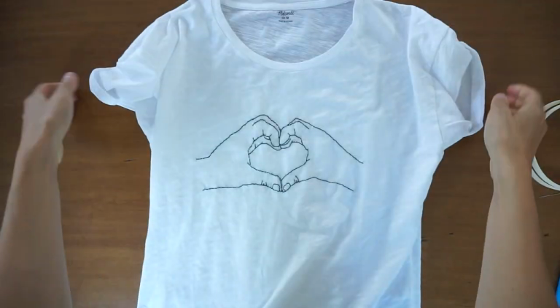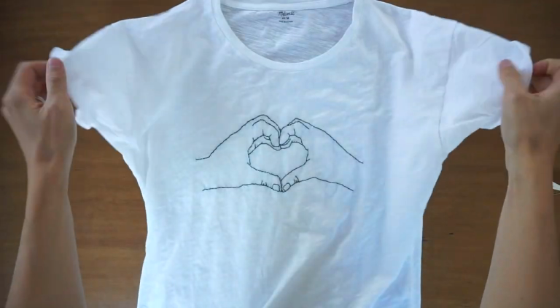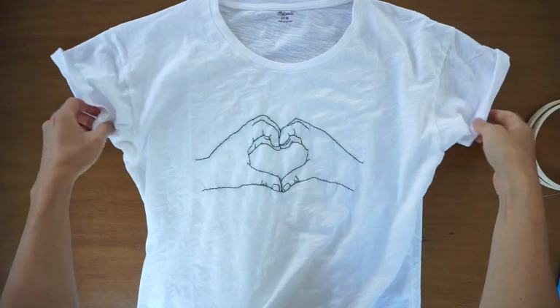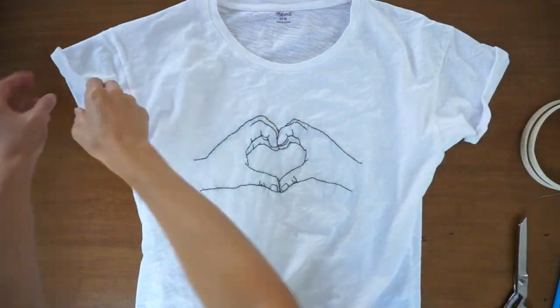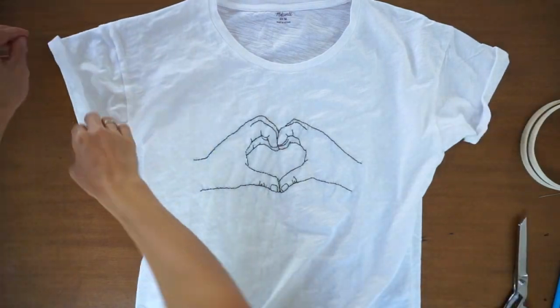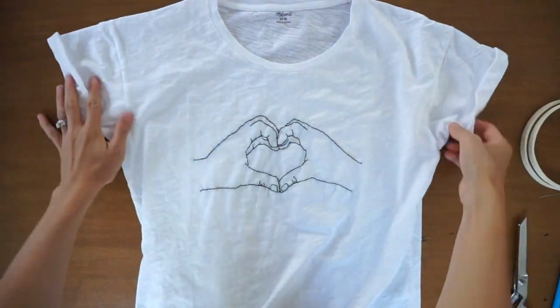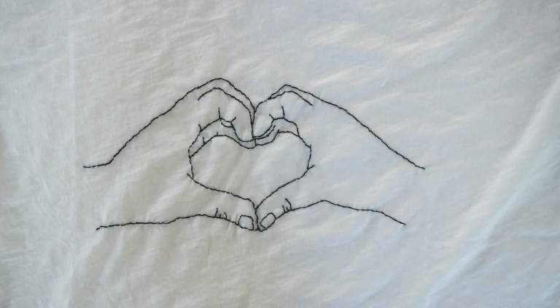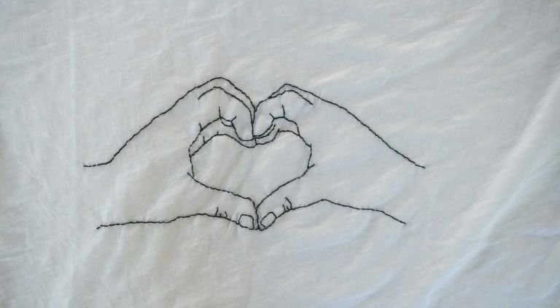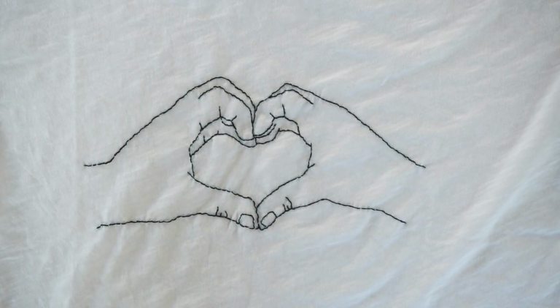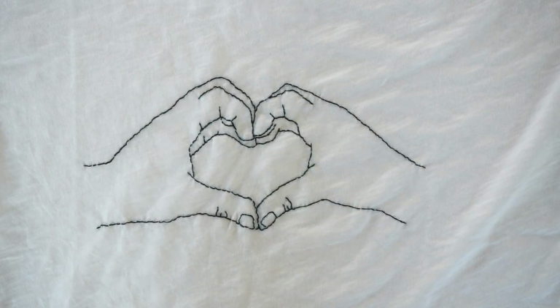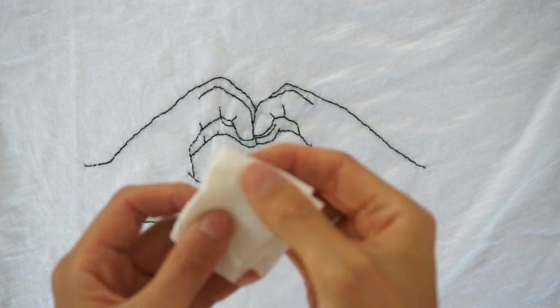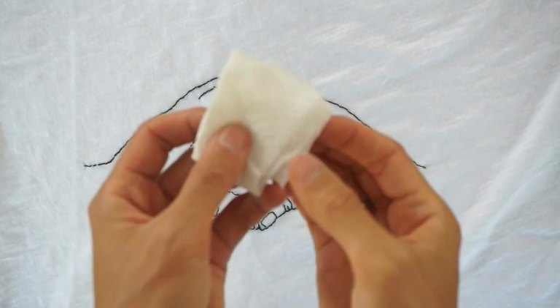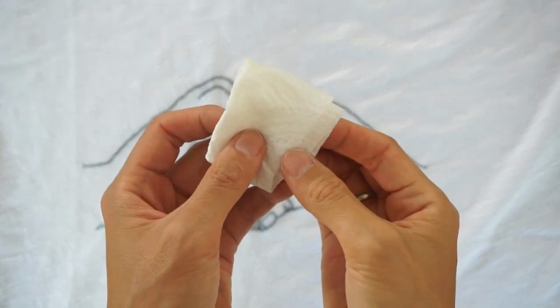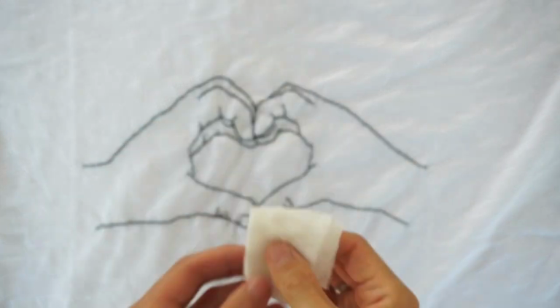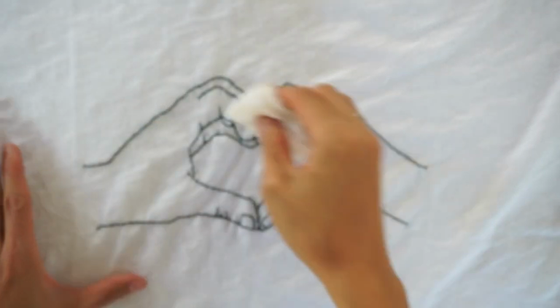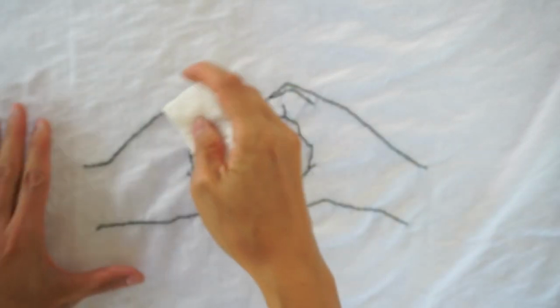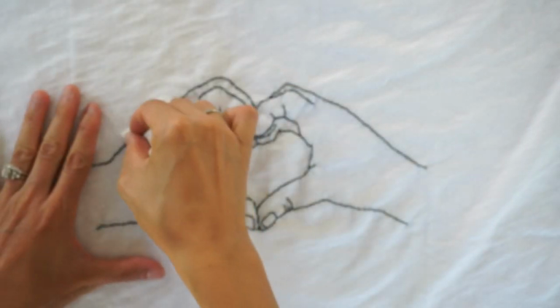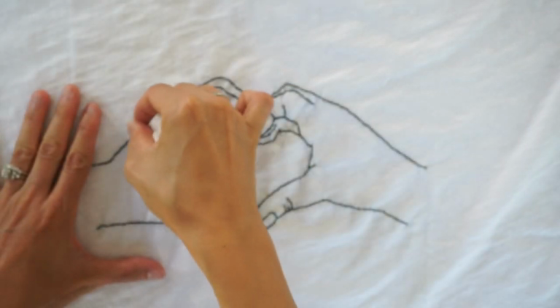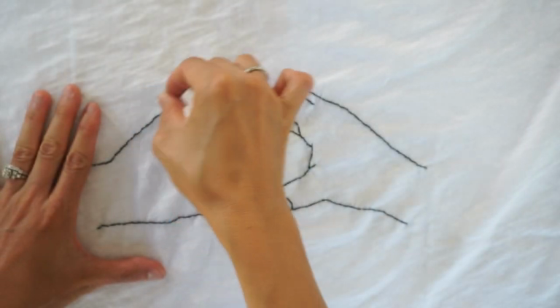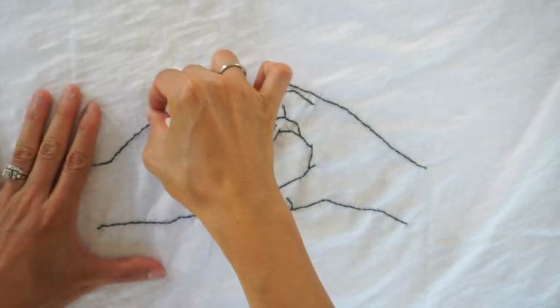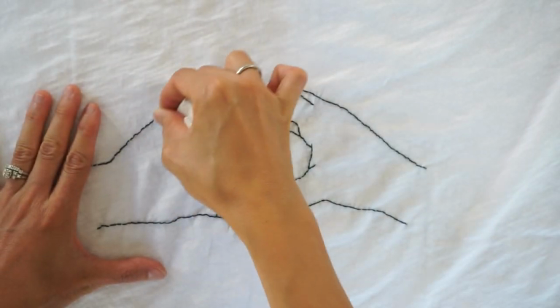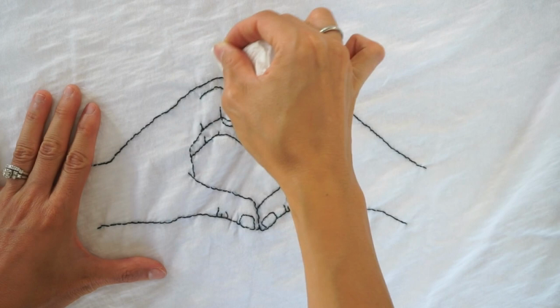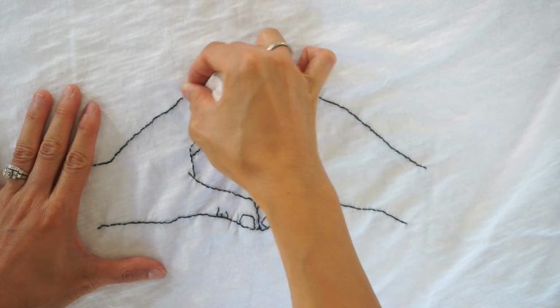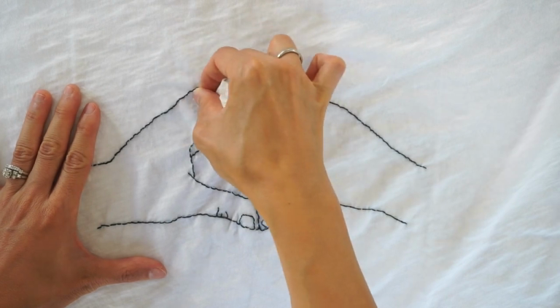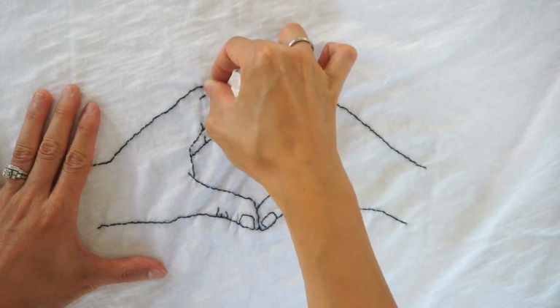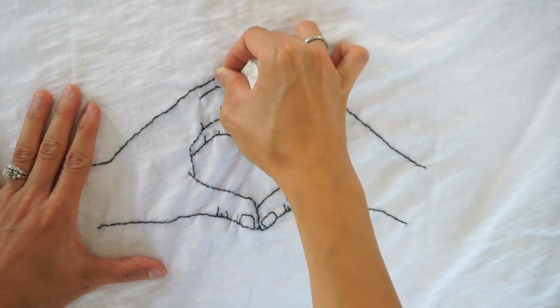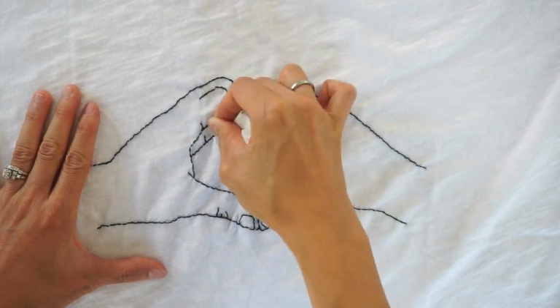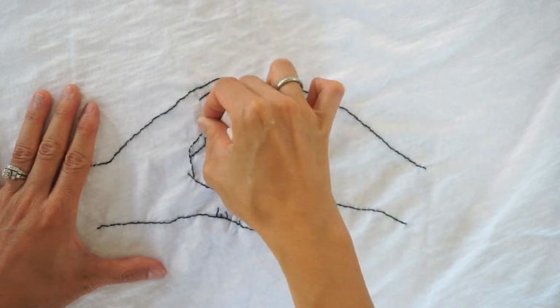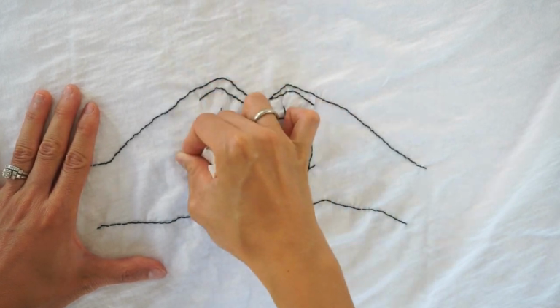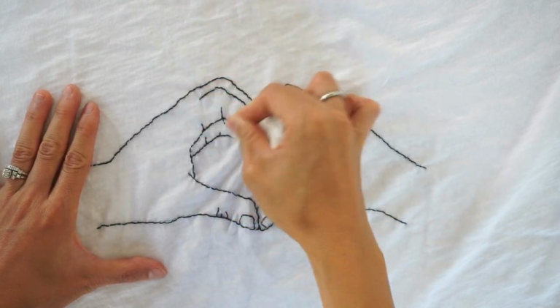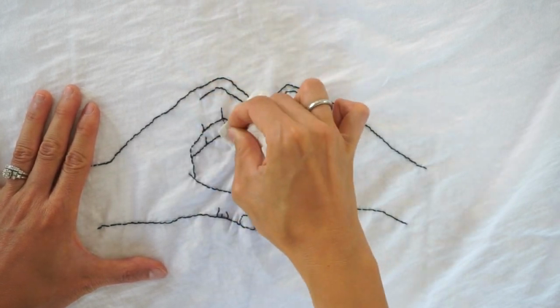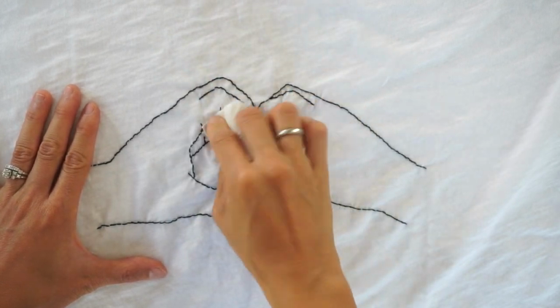When you are finished, soak a kitchen towel with a bit of water and lightly pat the shirt to make the pen marks disappear.